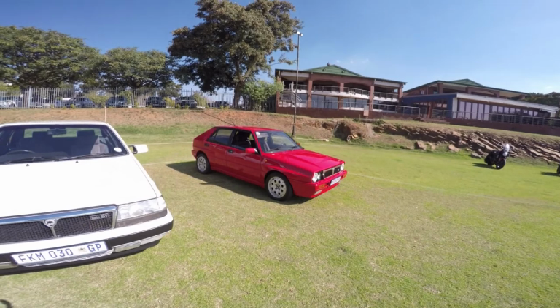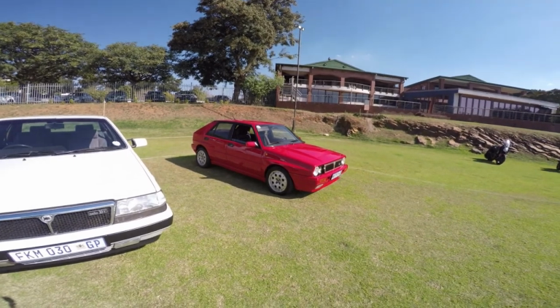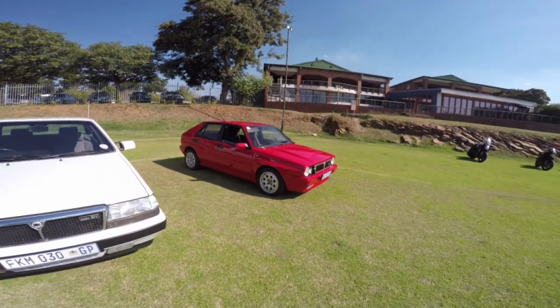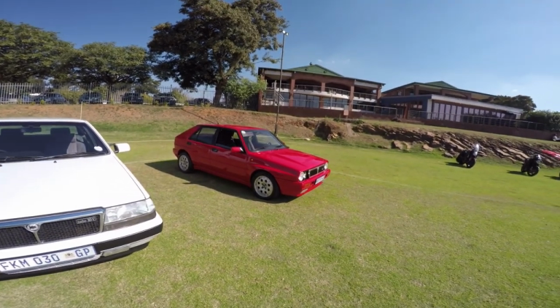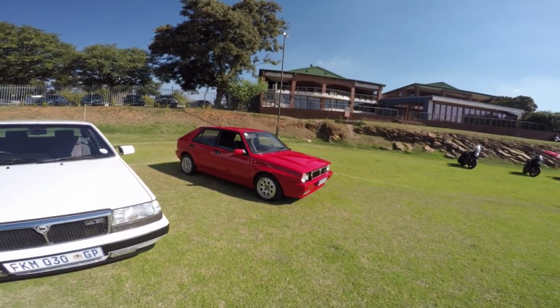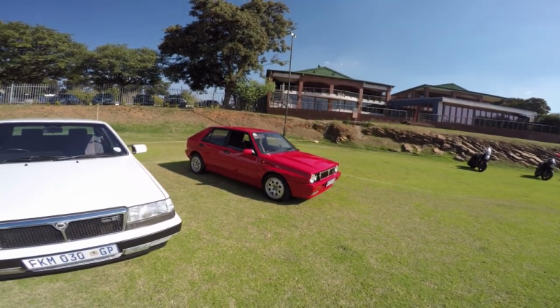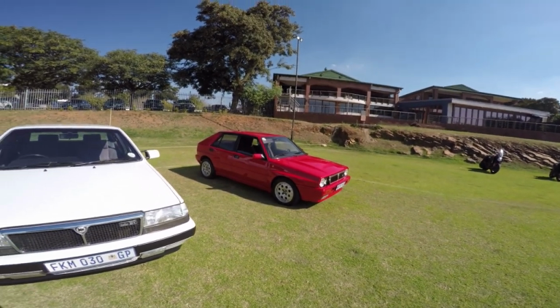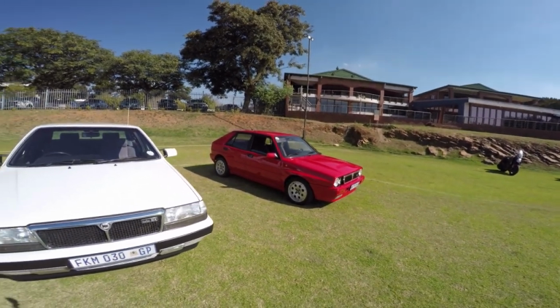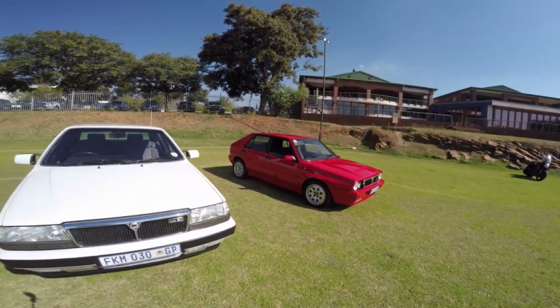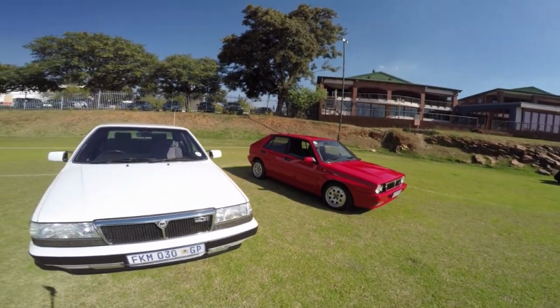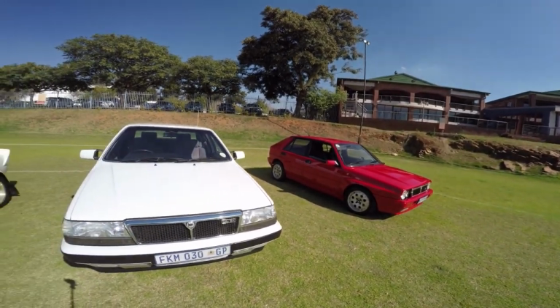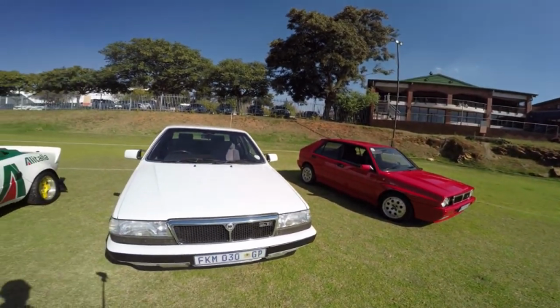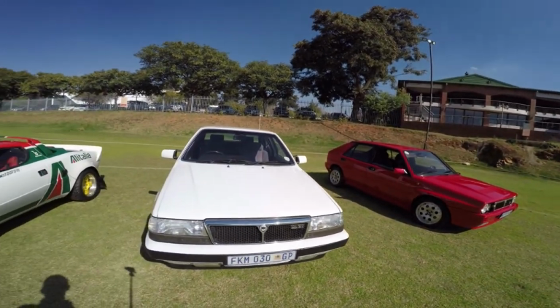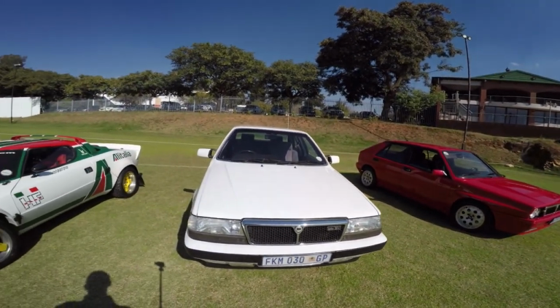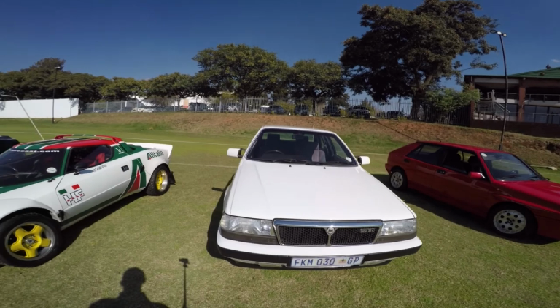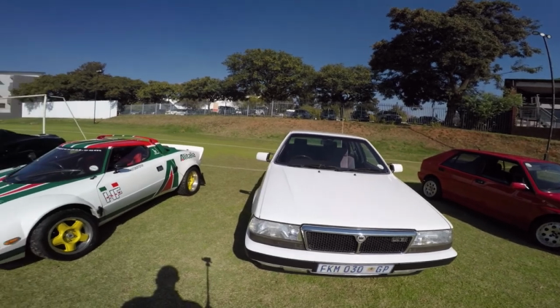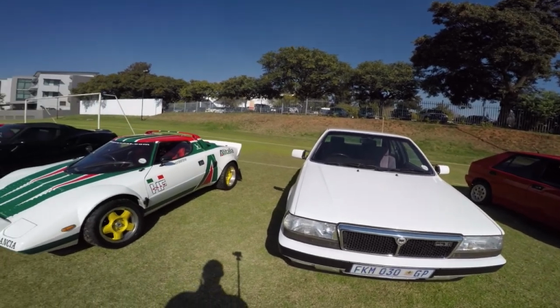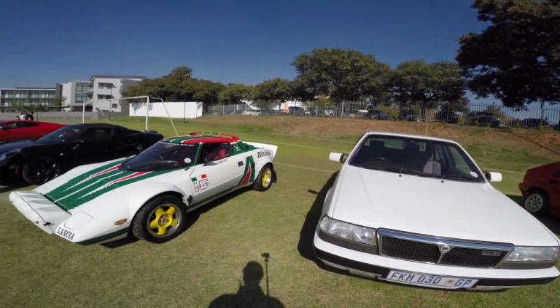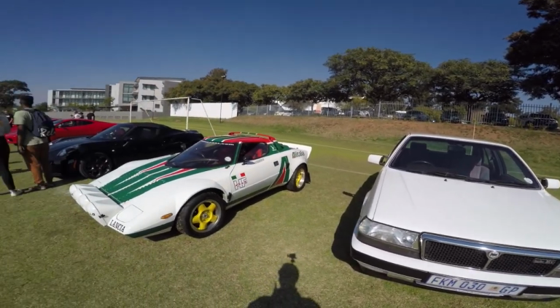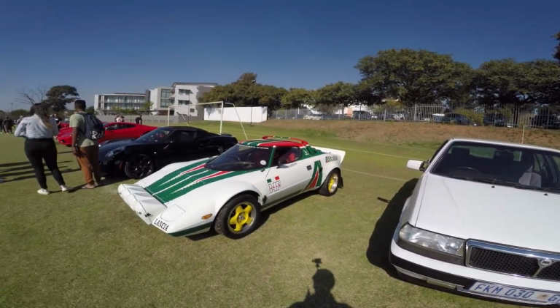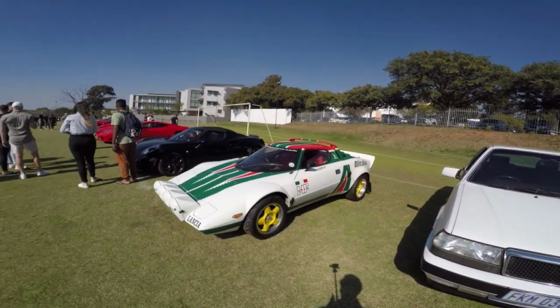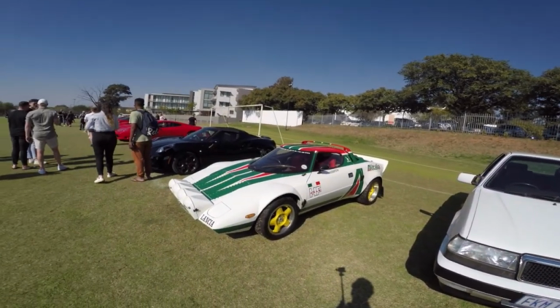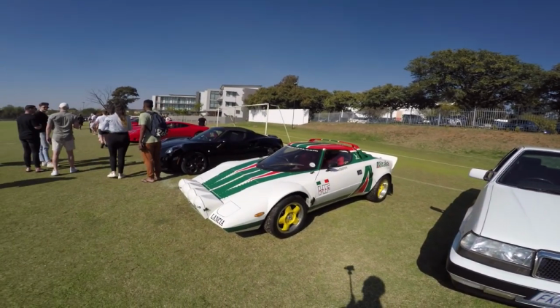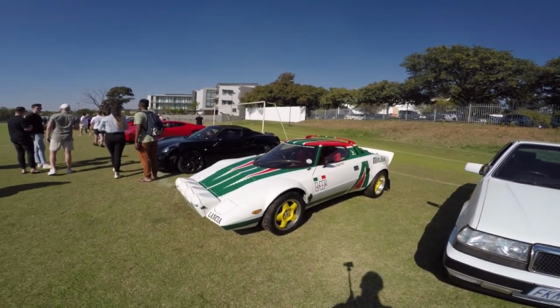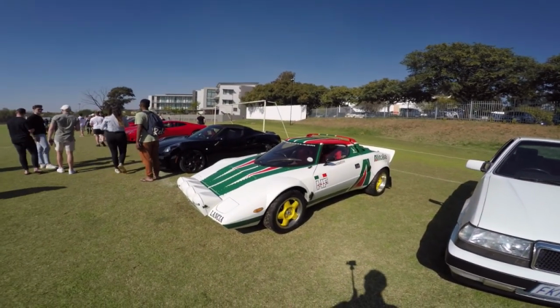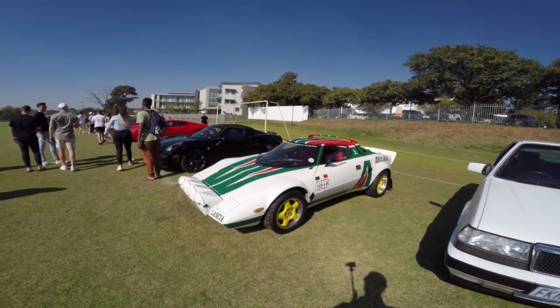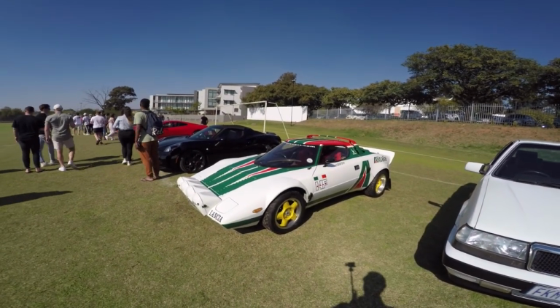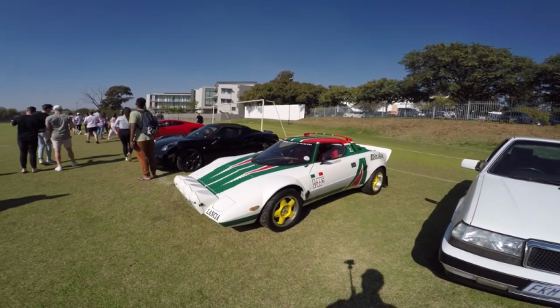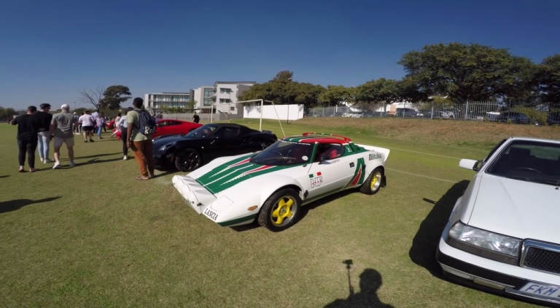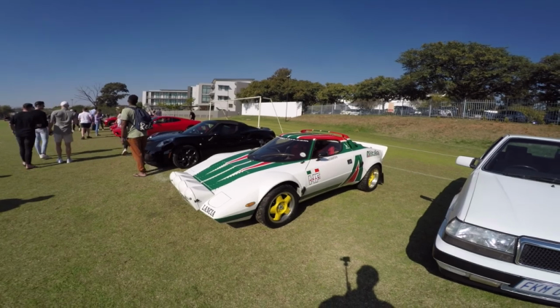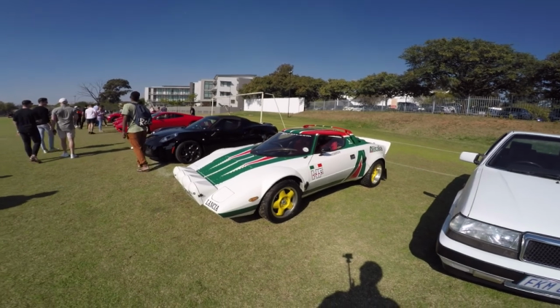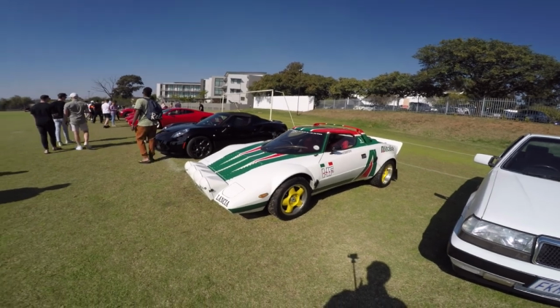This is the Lancia section. It's a bit of a sporty Lancia, the rally version. Nice.